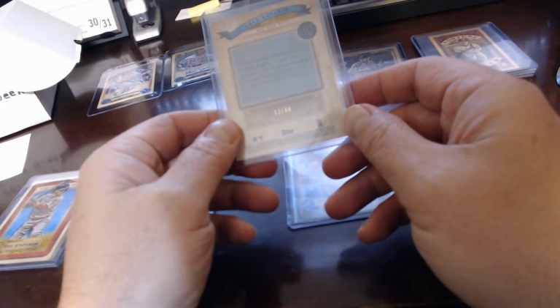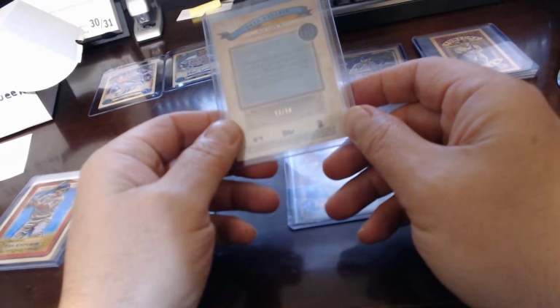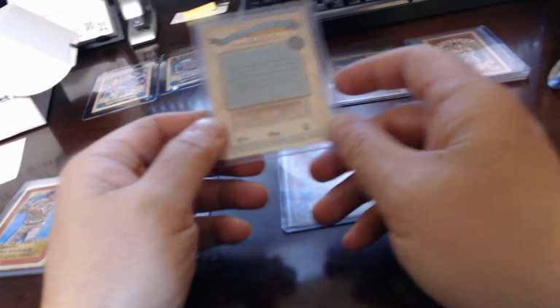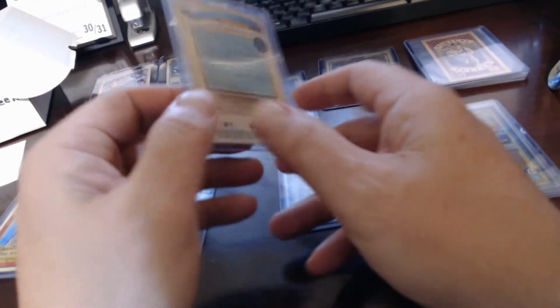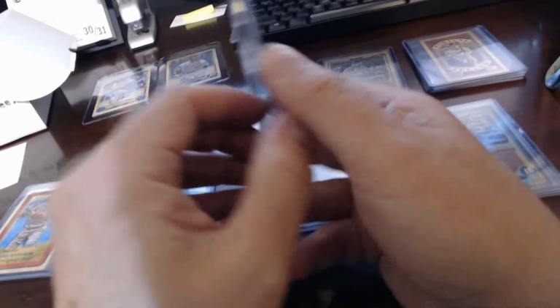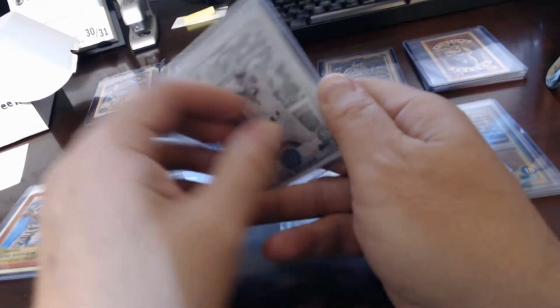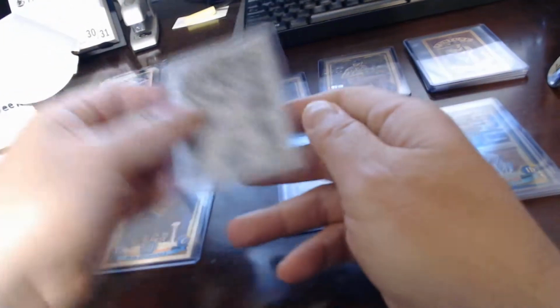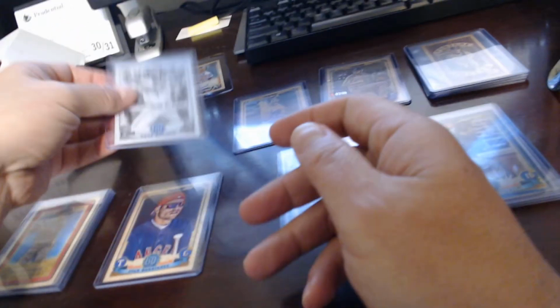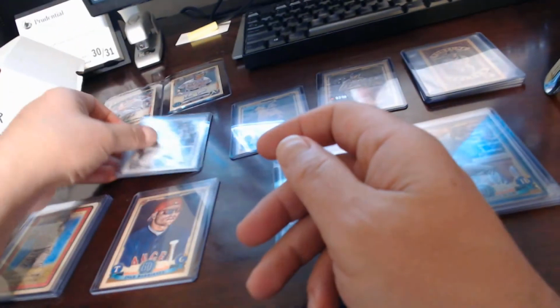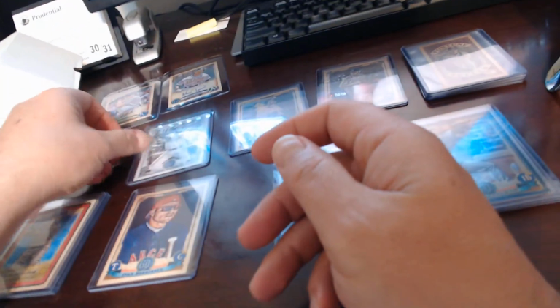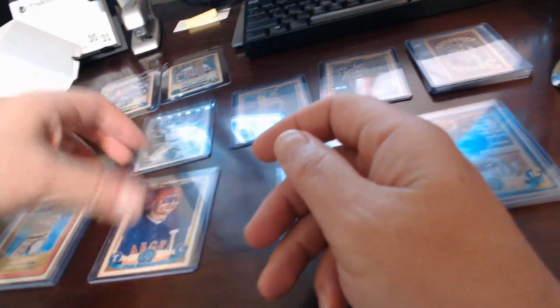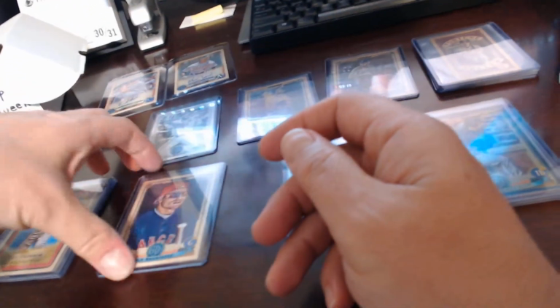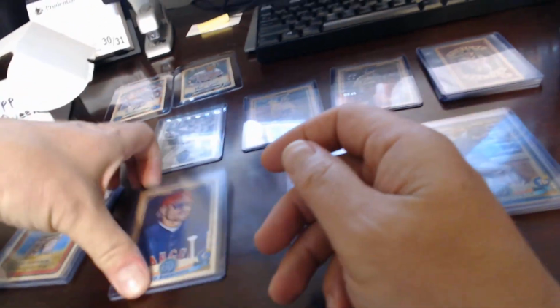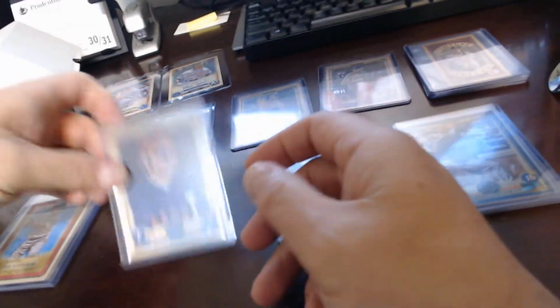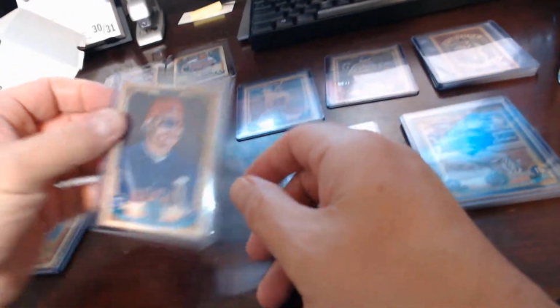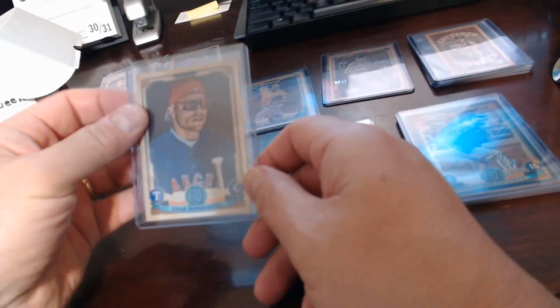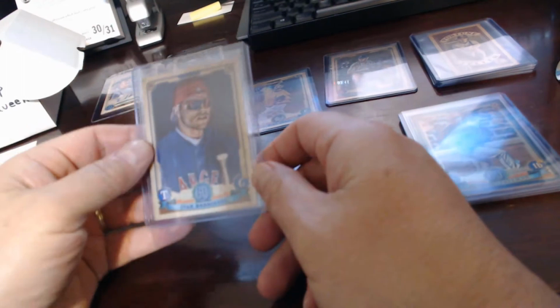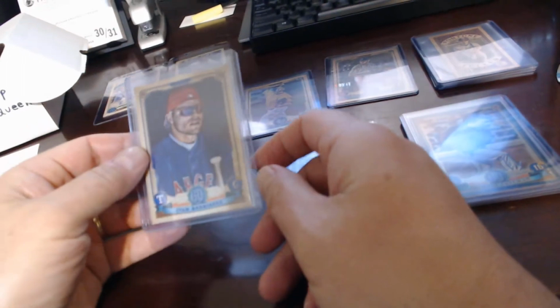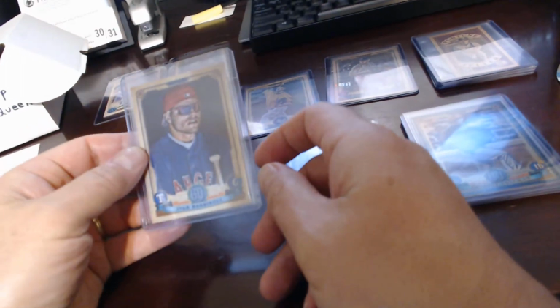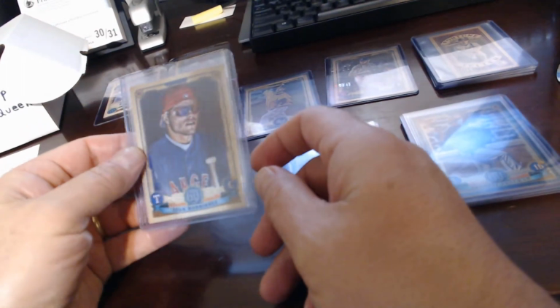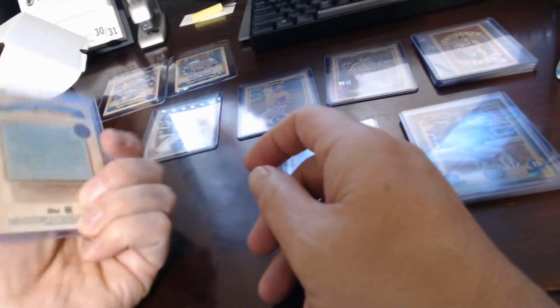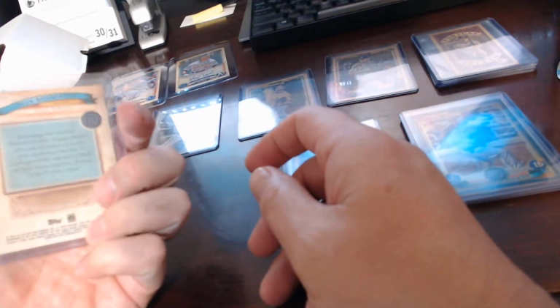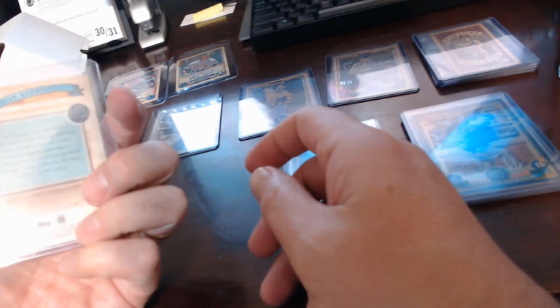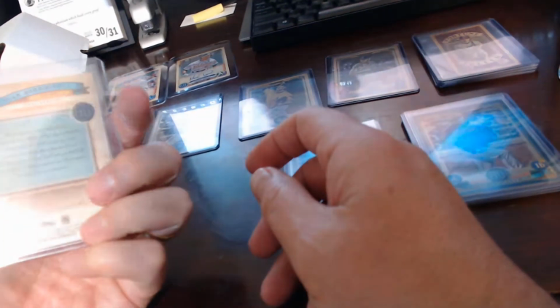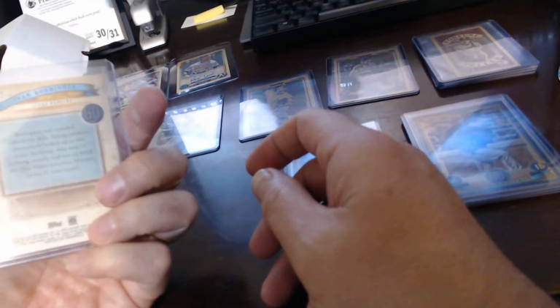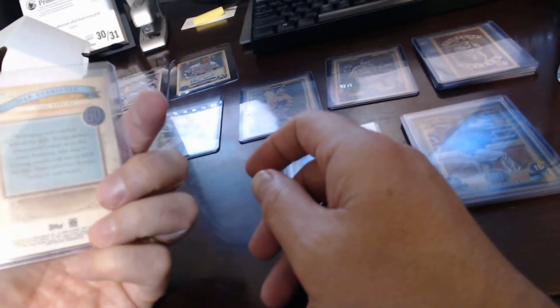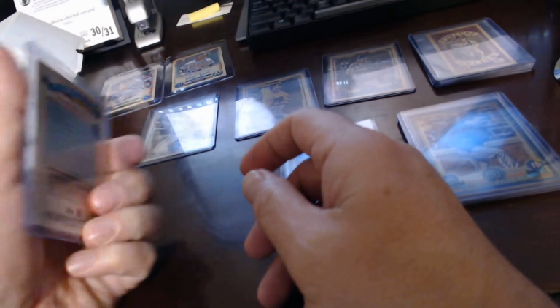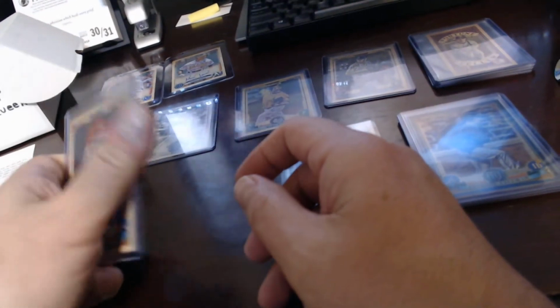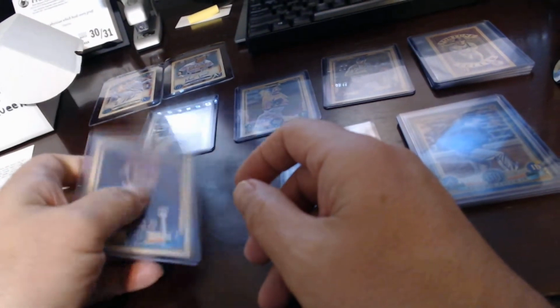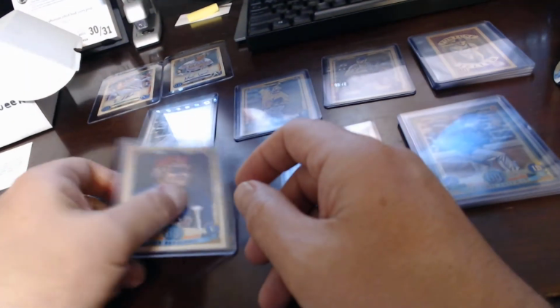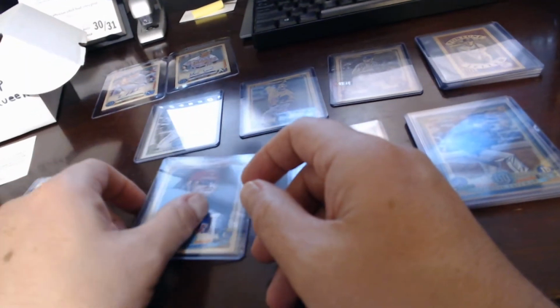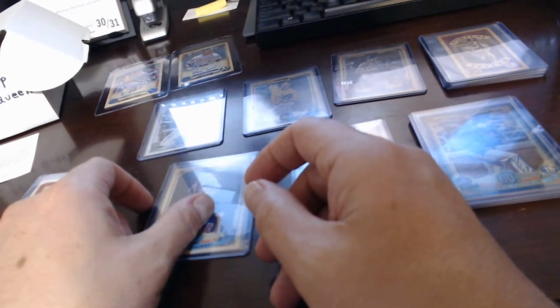That card is number 12 of 50, so that was pretty cool. I think I looked up these and they come in the hobby box only. Ivan Rodriguez — that's a short print, number 308 out of the series of 312.